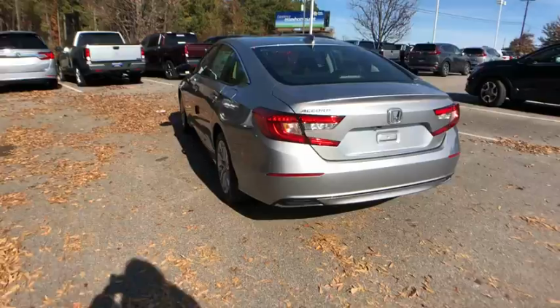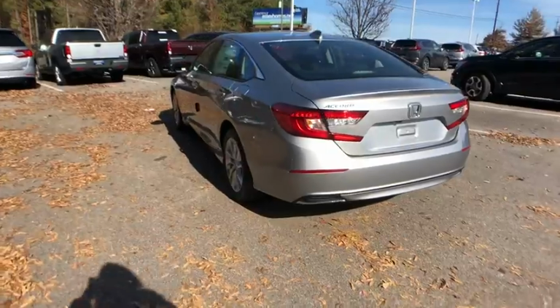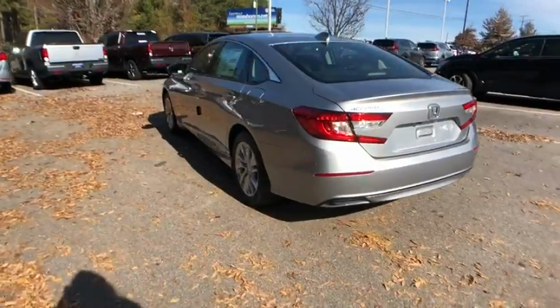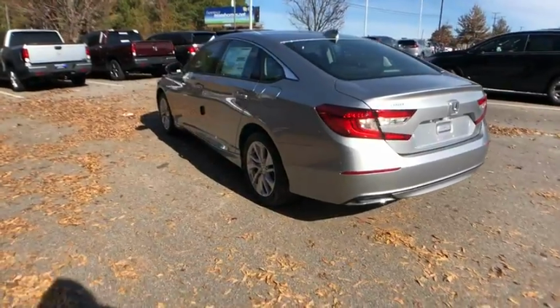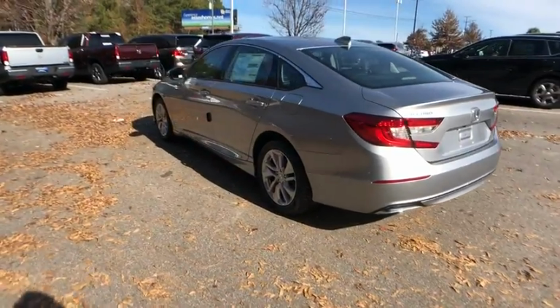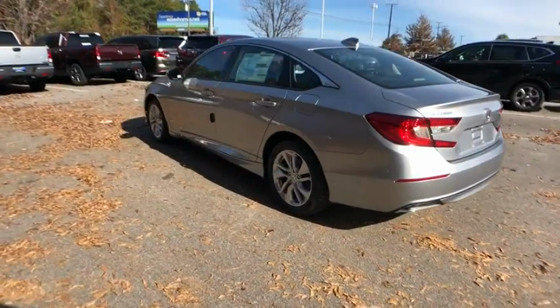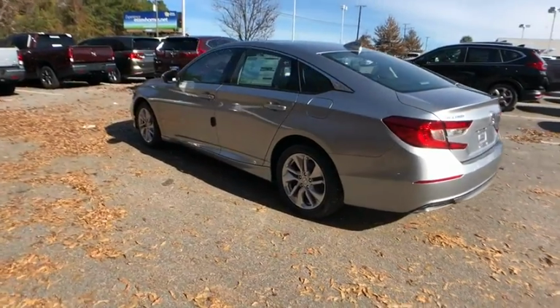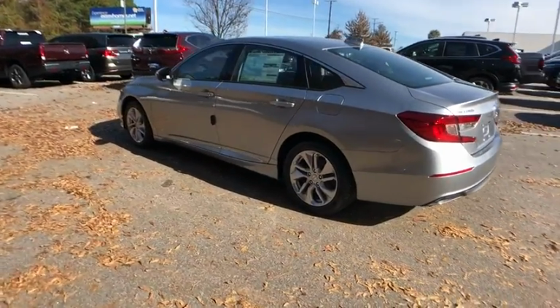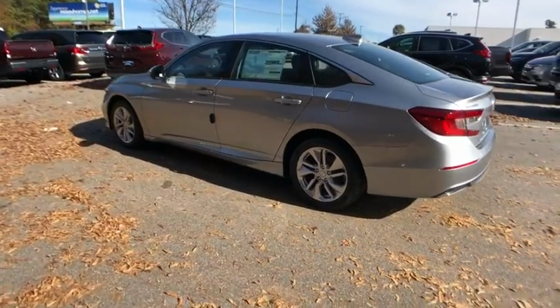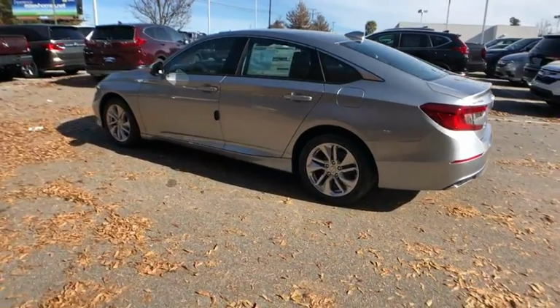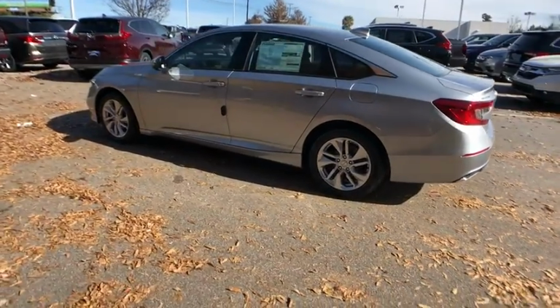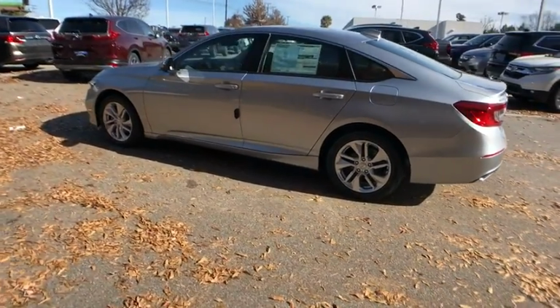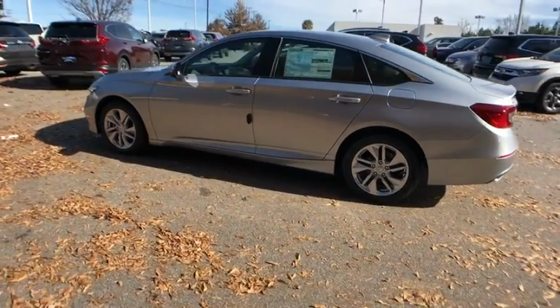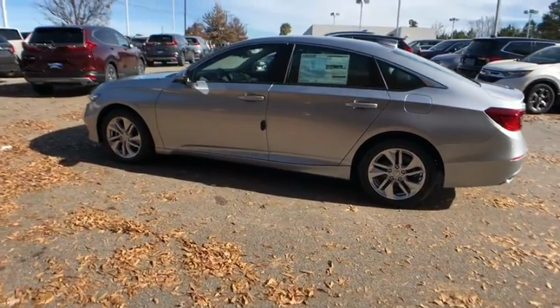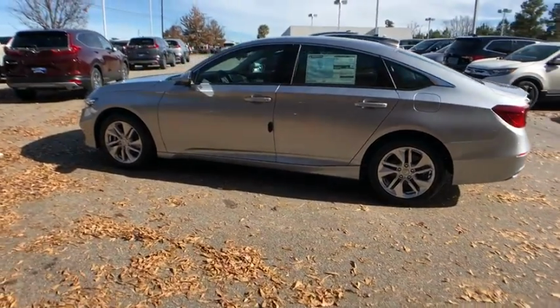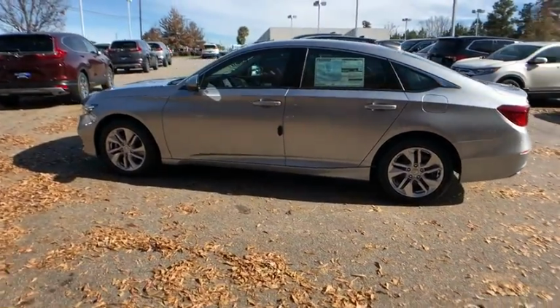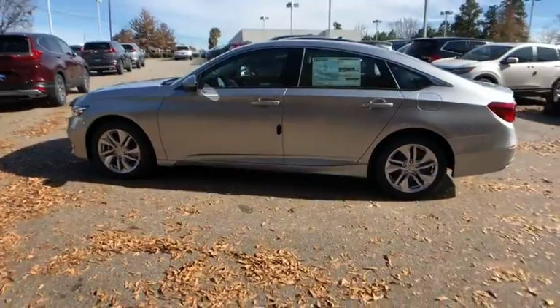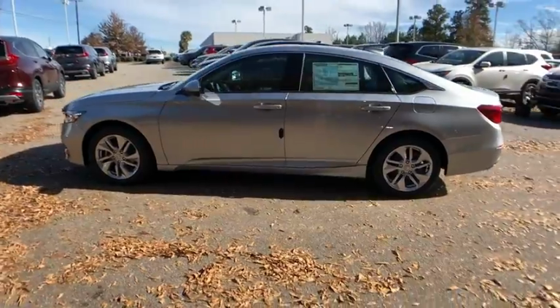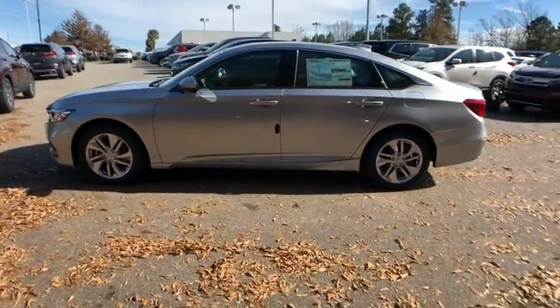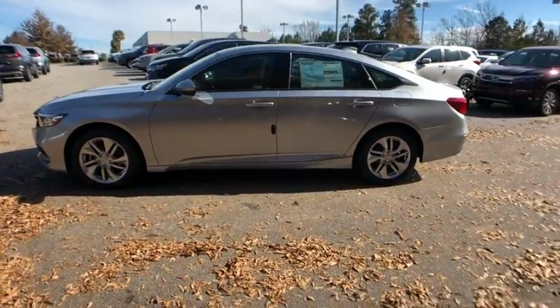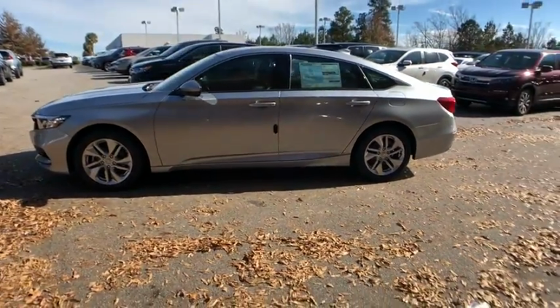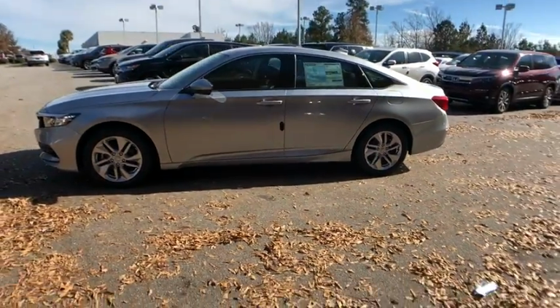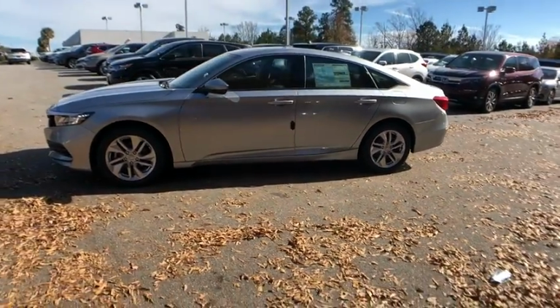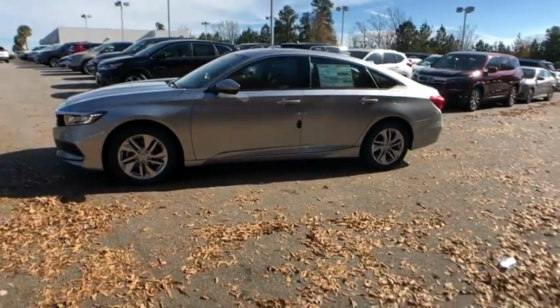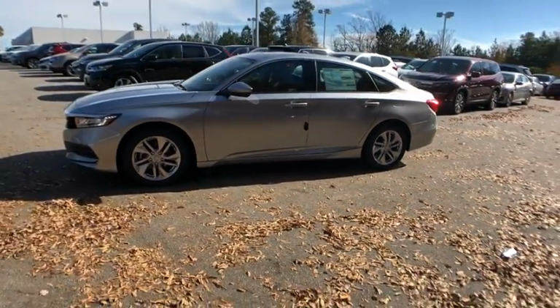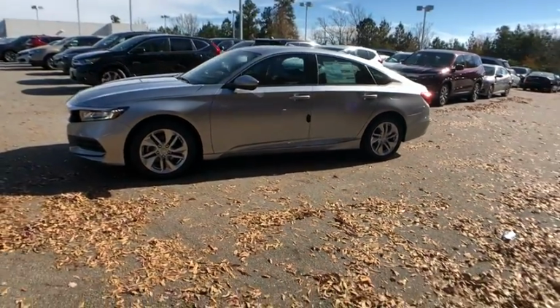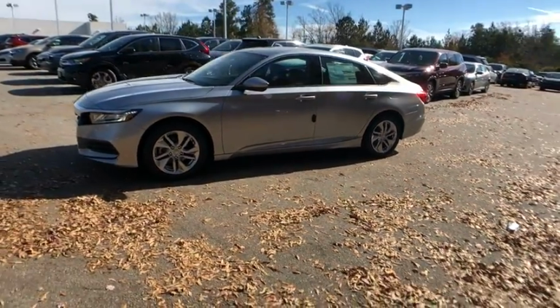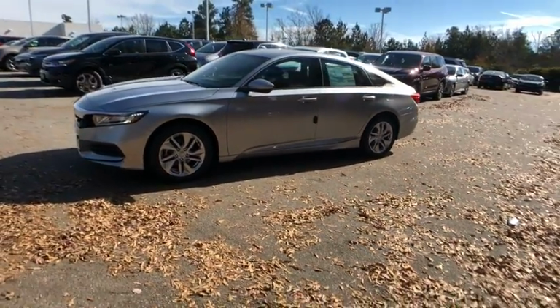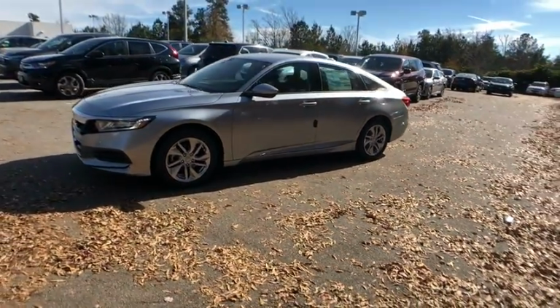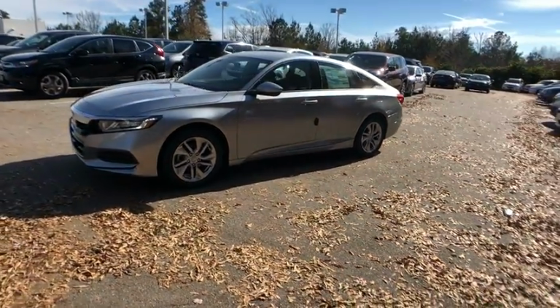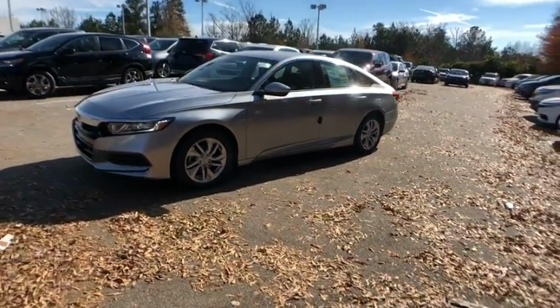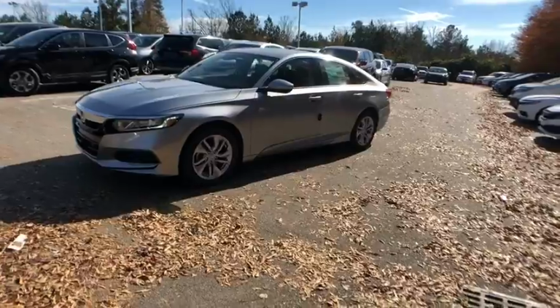Traction control, dual airbags, alloy wheels, power steering, four-wheel disc brakes, power windows, rear window defroster, electronic stability control, security system.